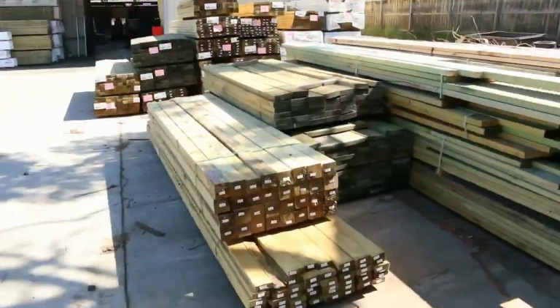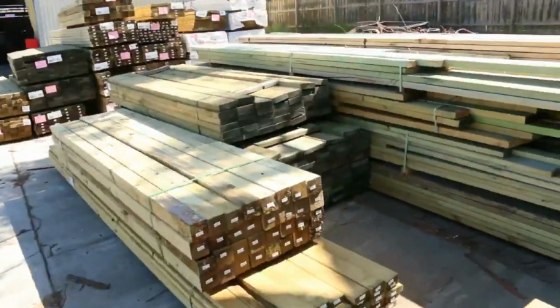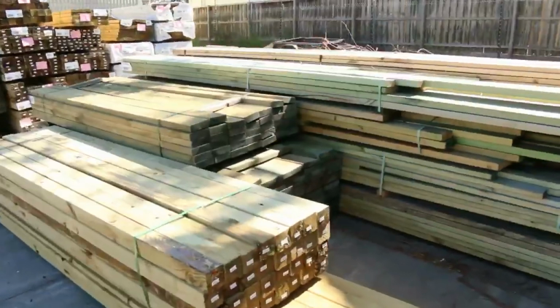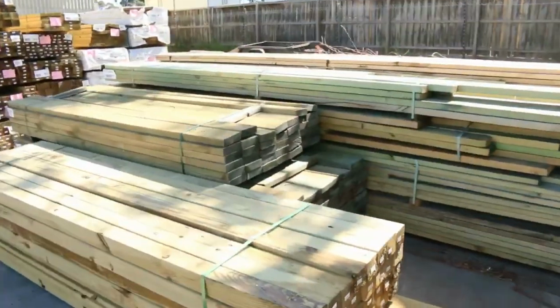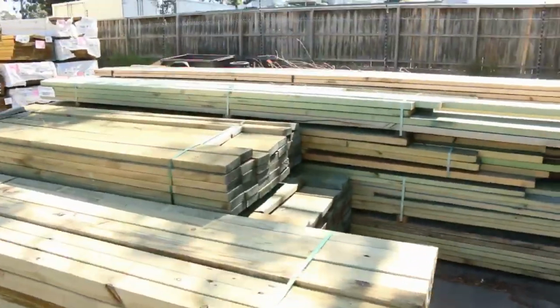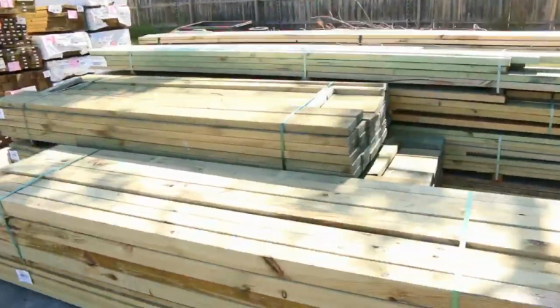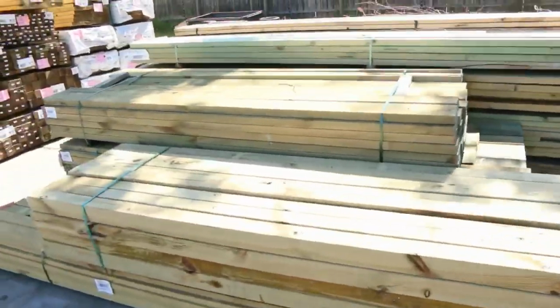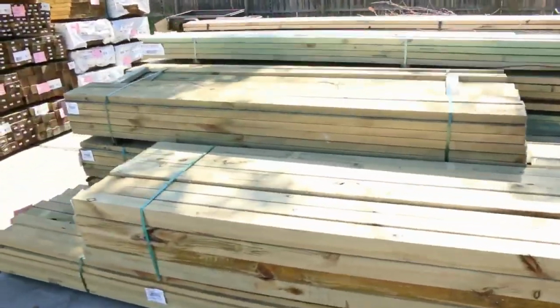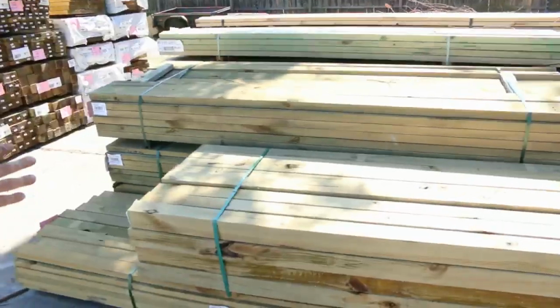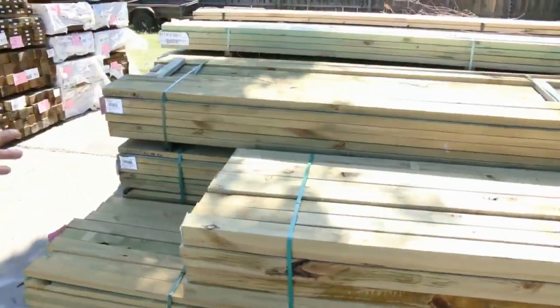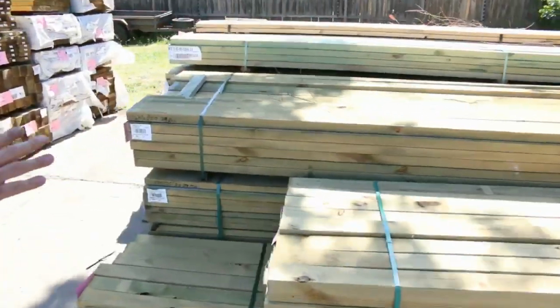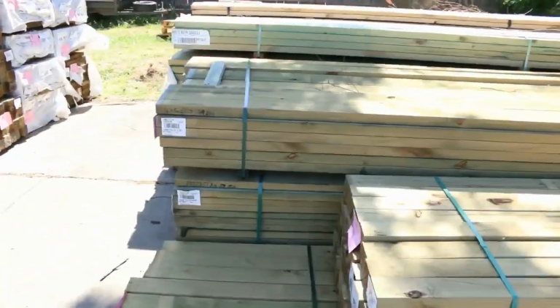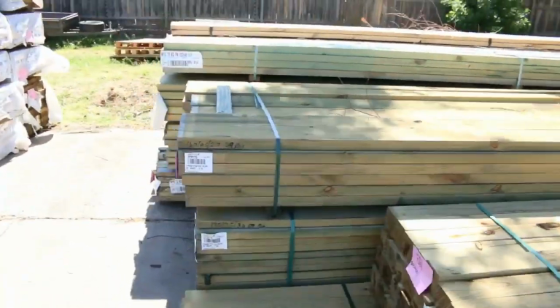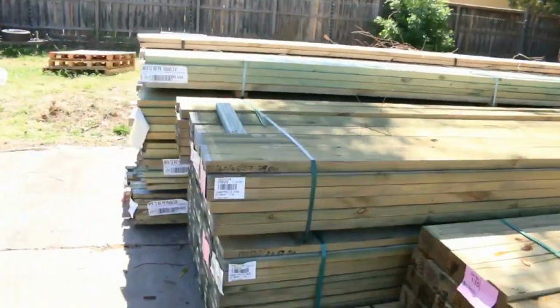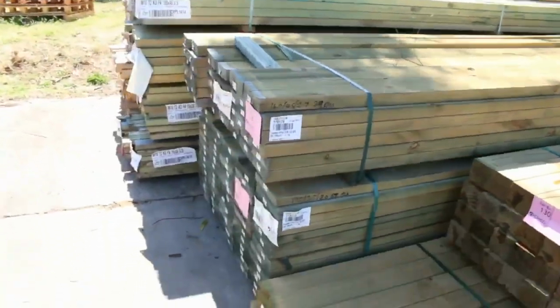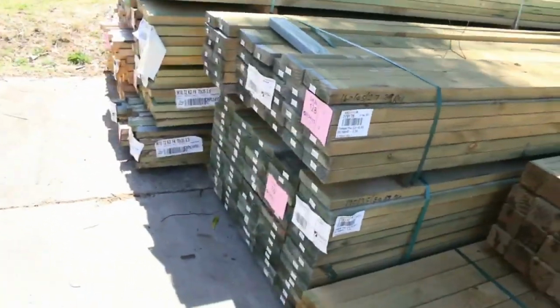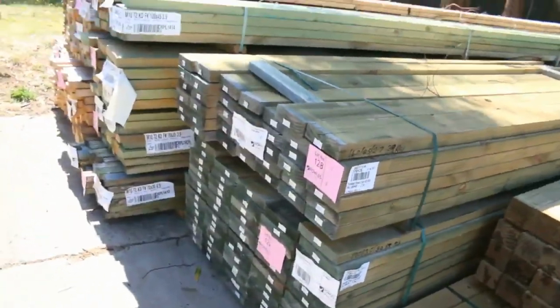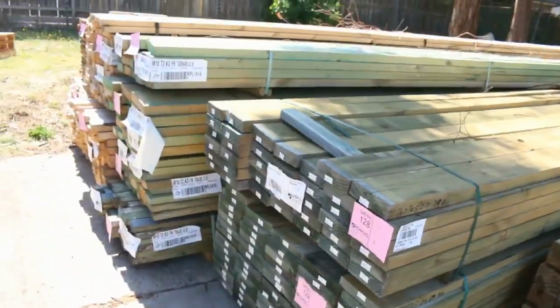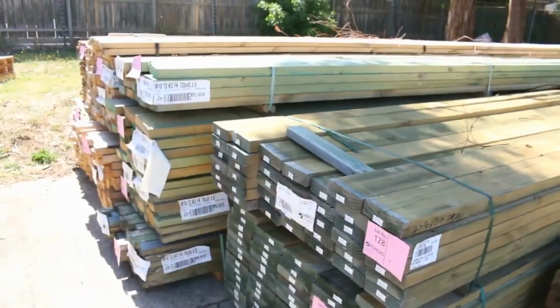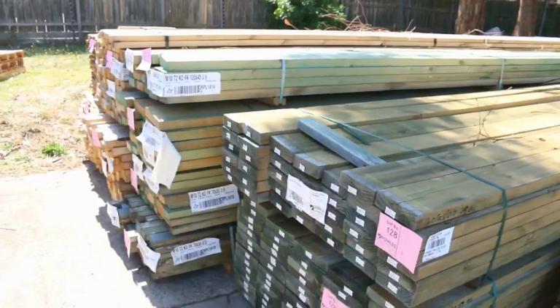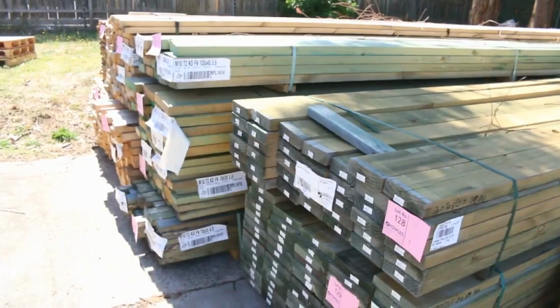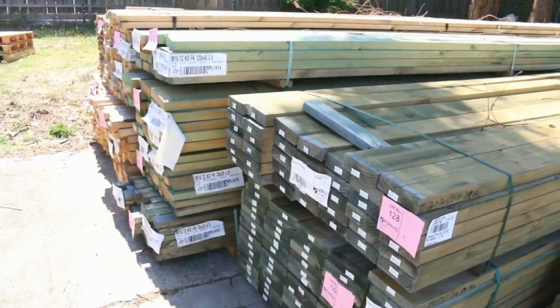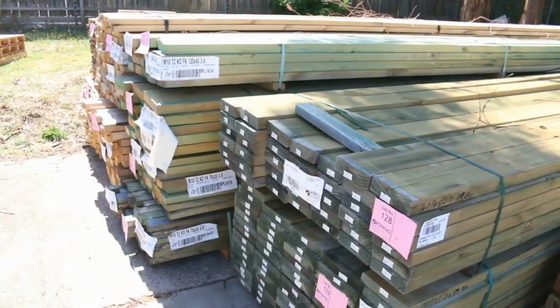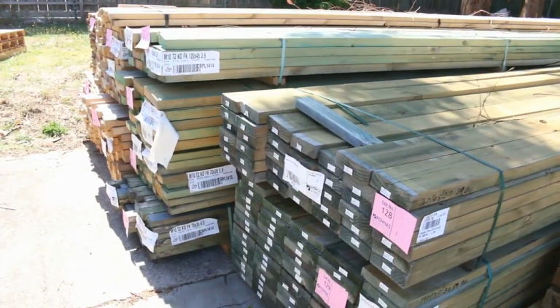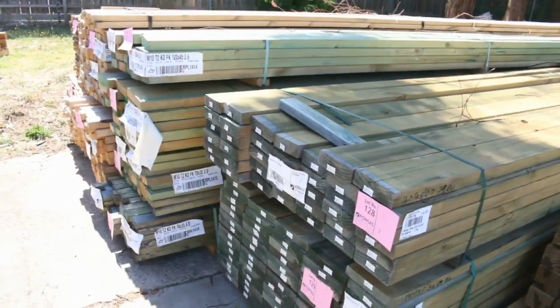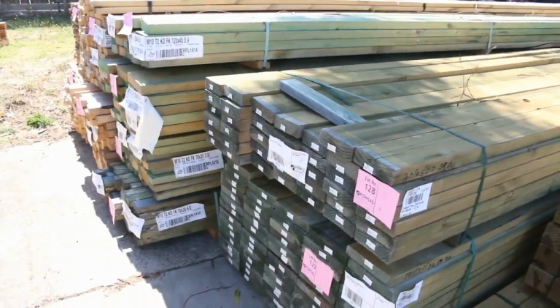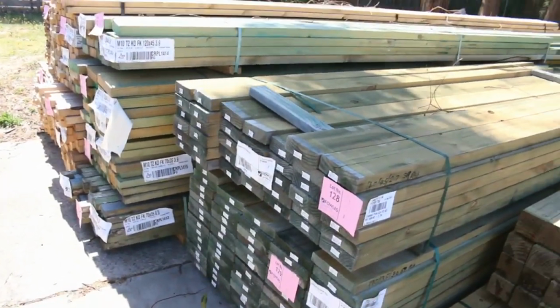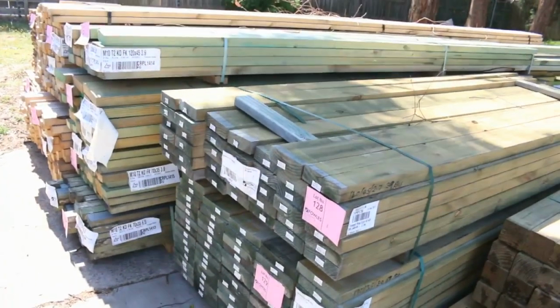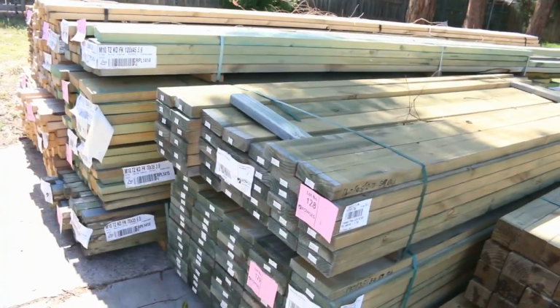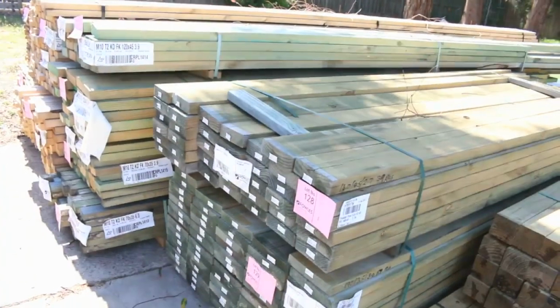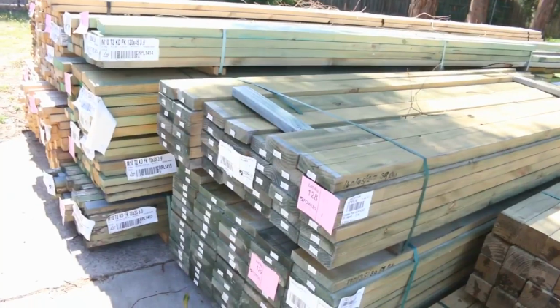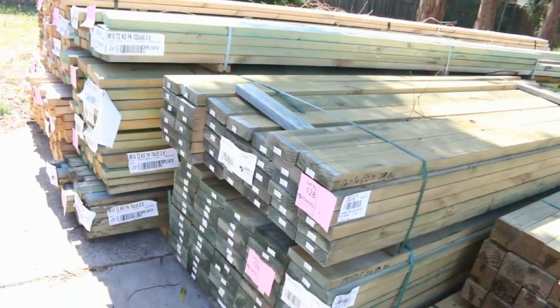A tonne of treated pine and untreated pine framing here tomorrow in some small handy packs. We've got MGP 10 in various sizes, some merch untreated, and some structural treated as well — a whole range of that.